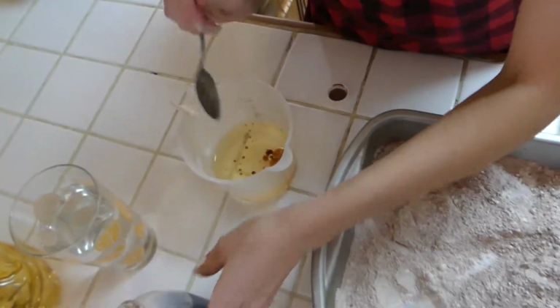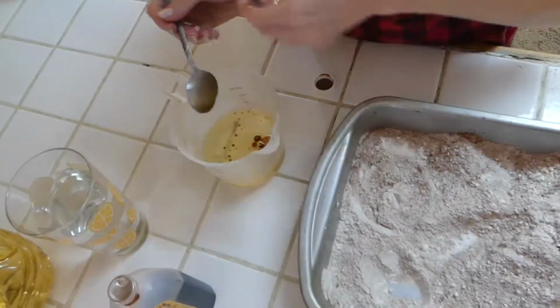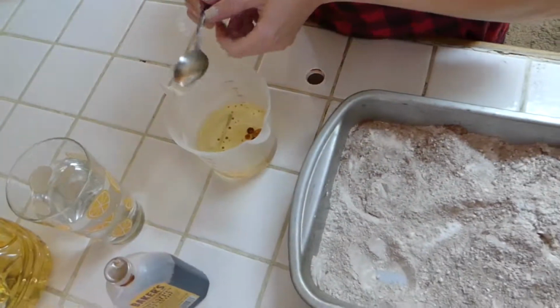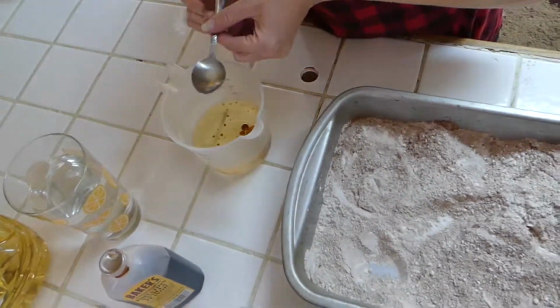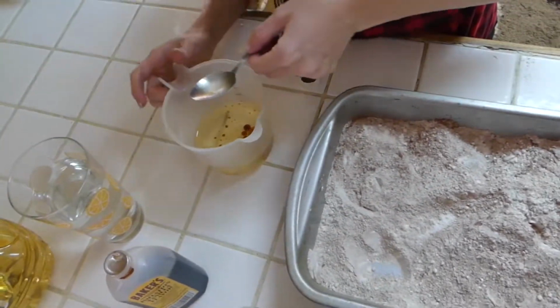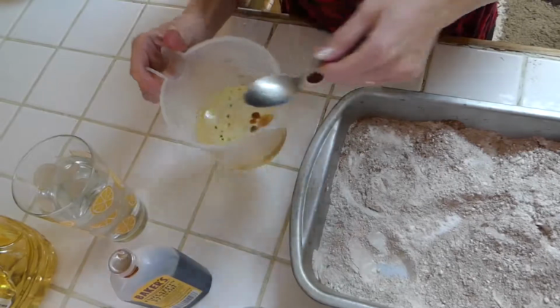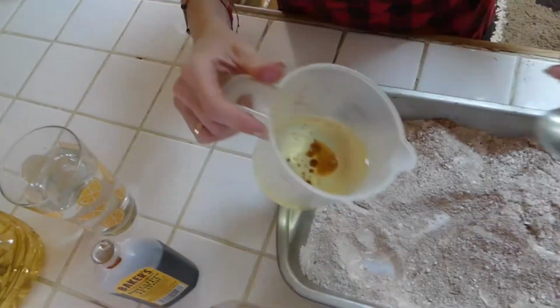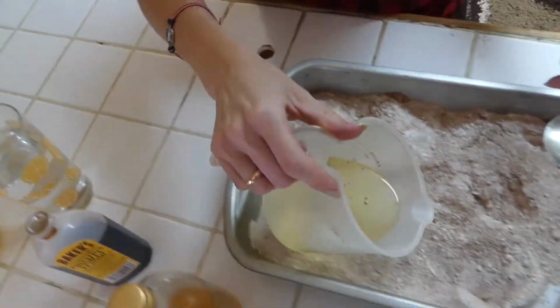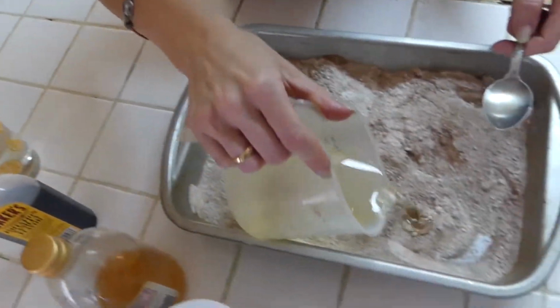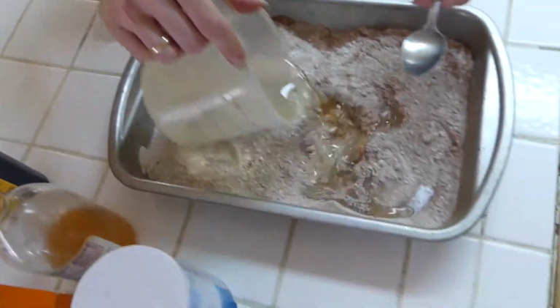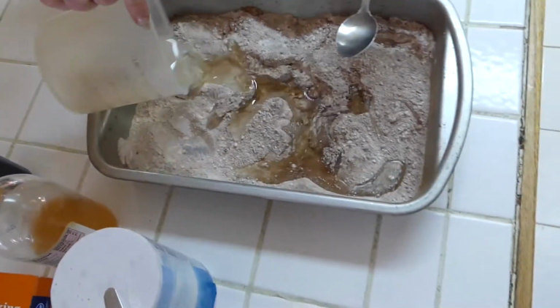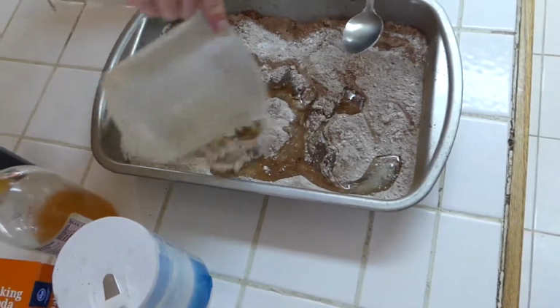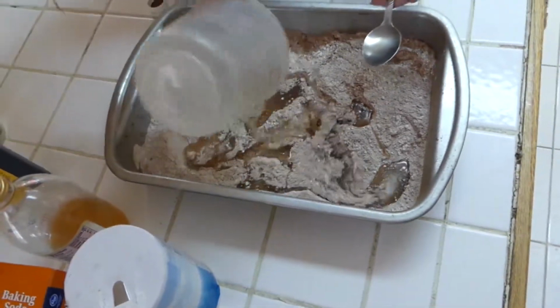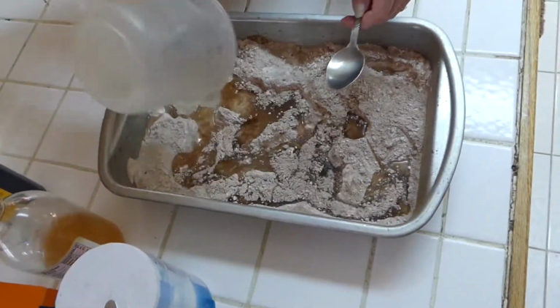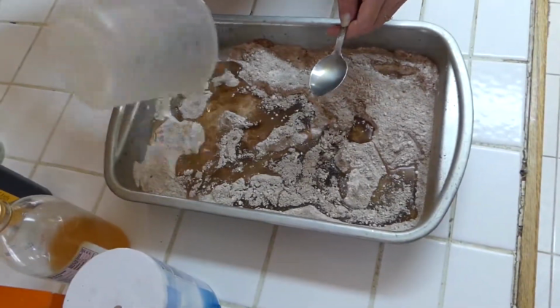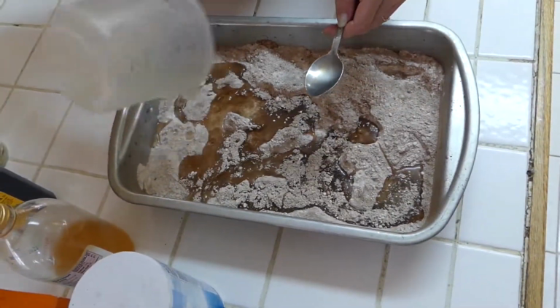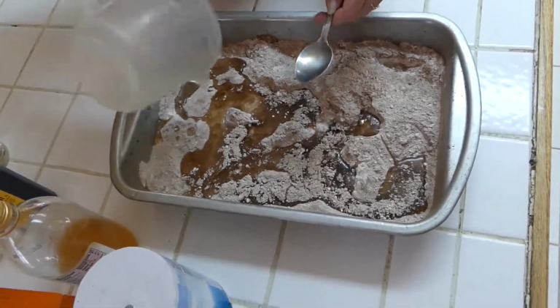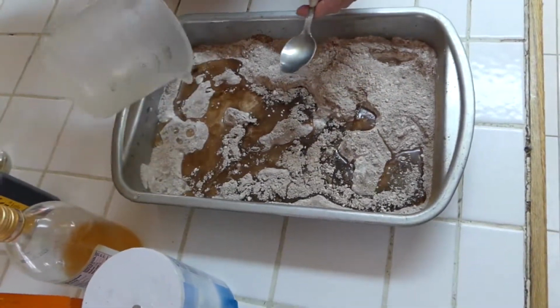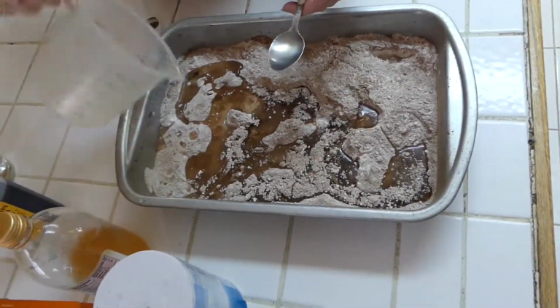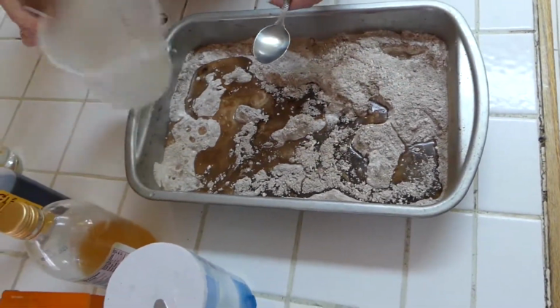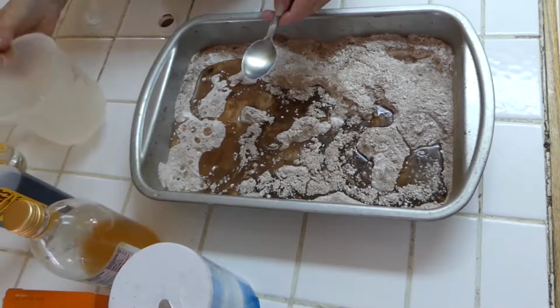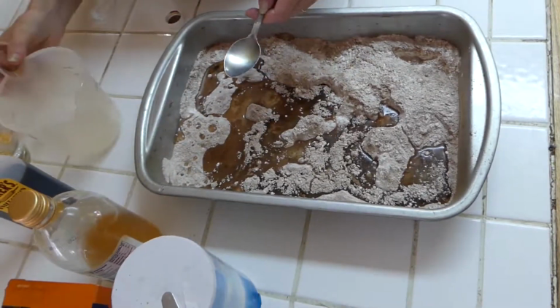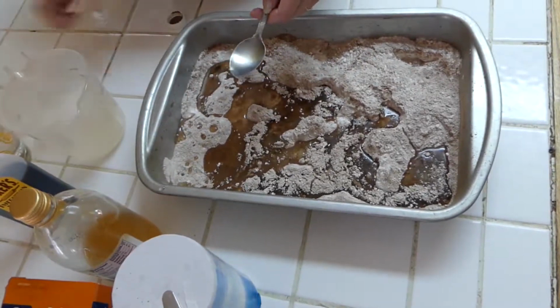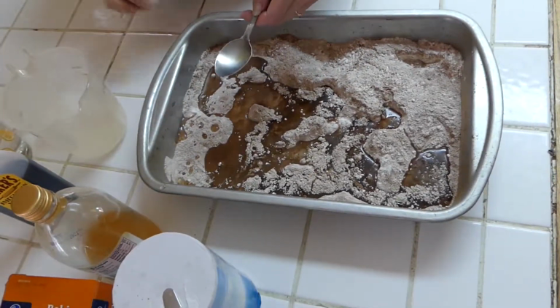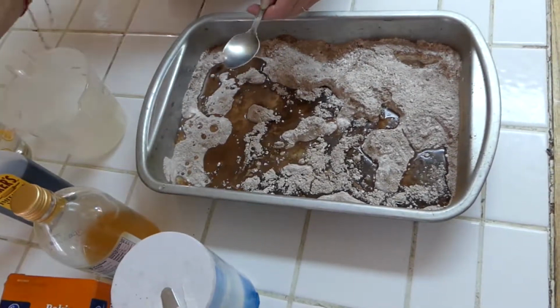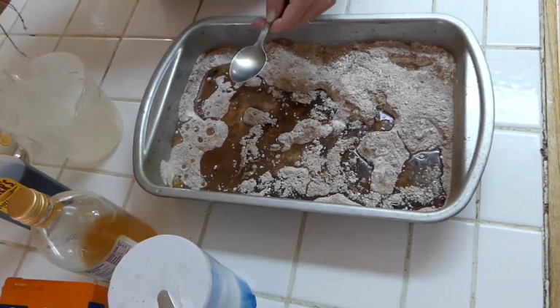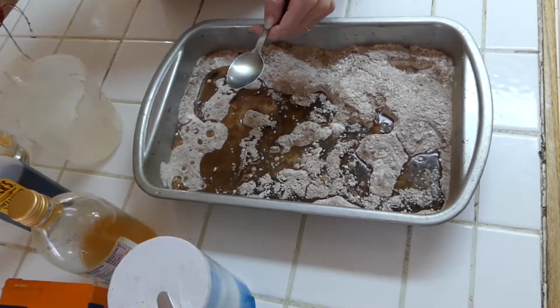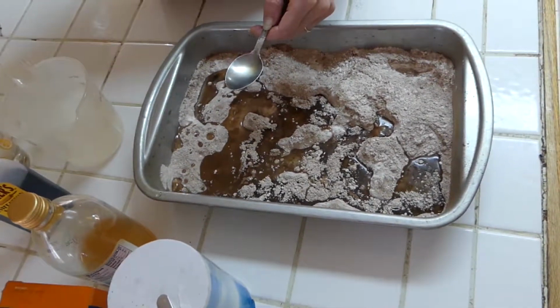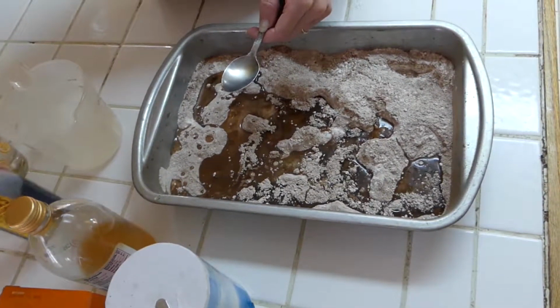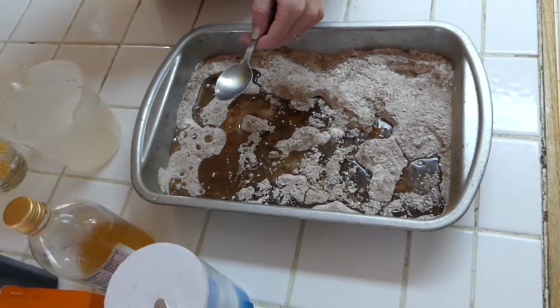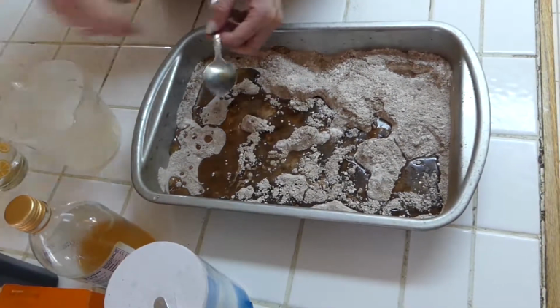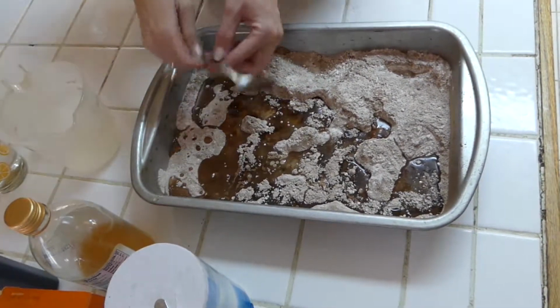Vanilla for taste. And we're going to dump this into here, just across it. I'm going to mix these, and then add the water in there, and then we're going to put it in the oven.